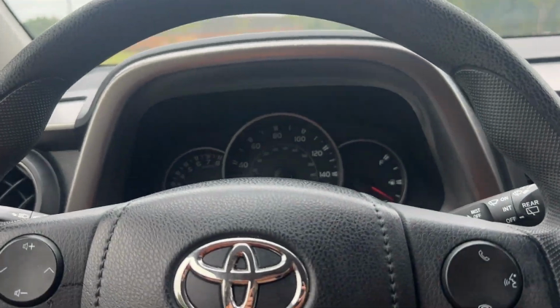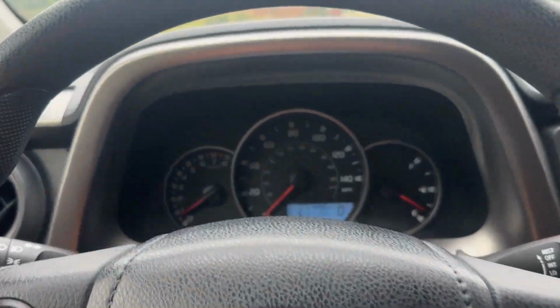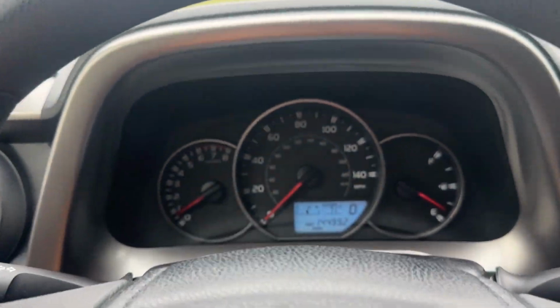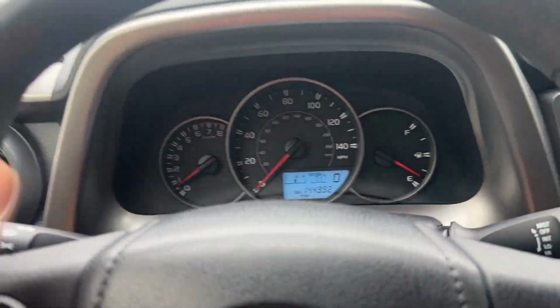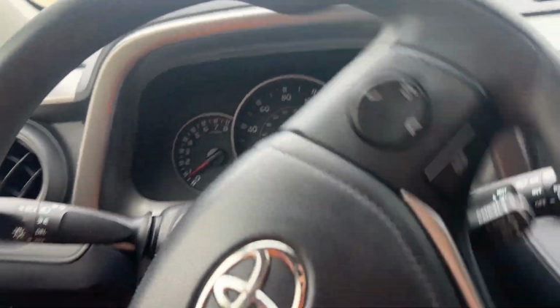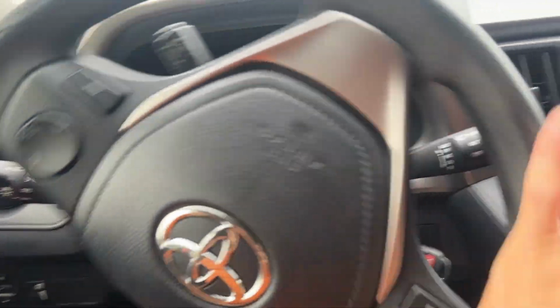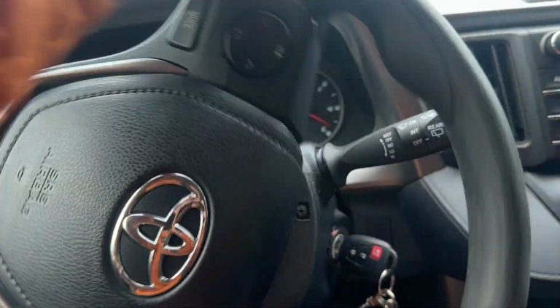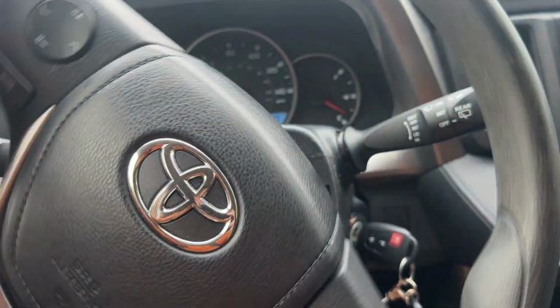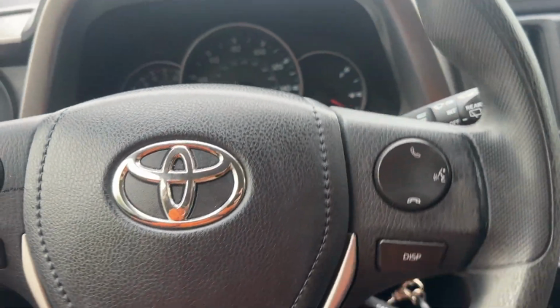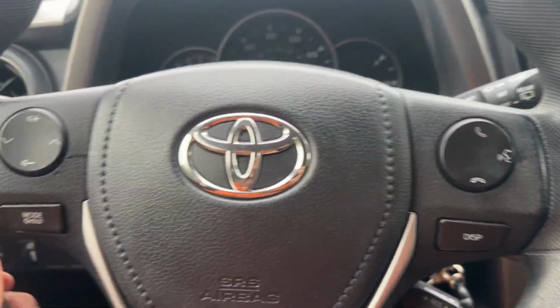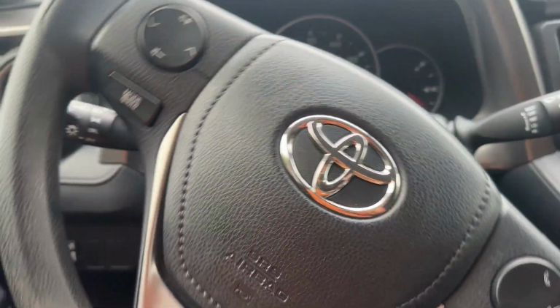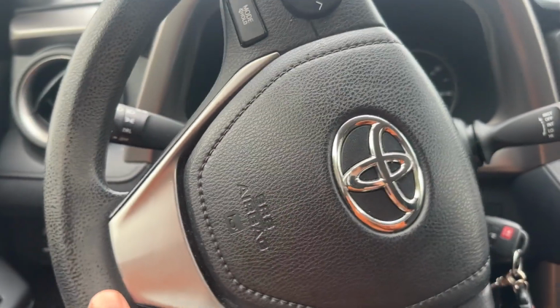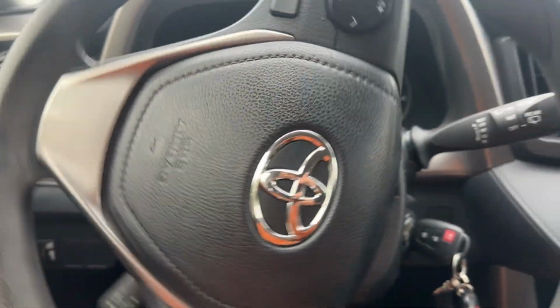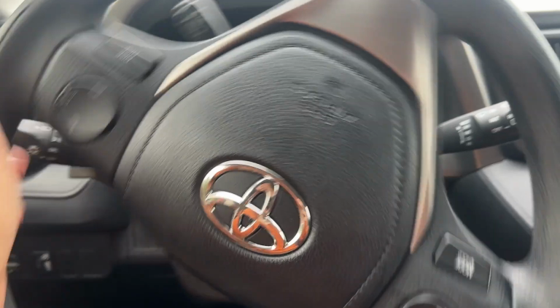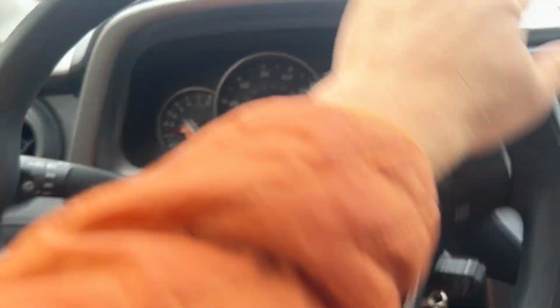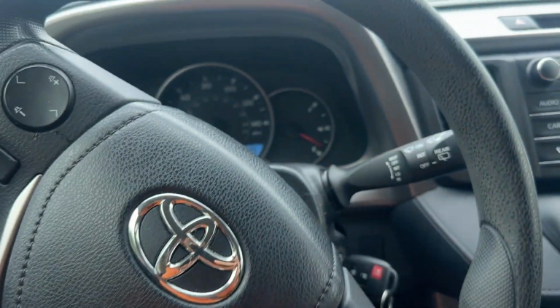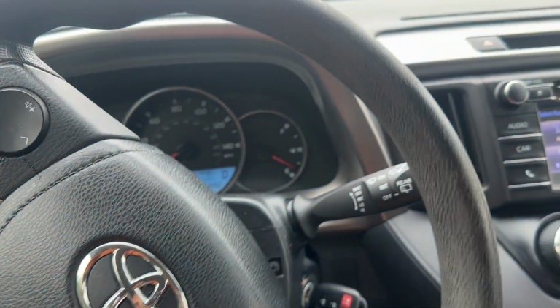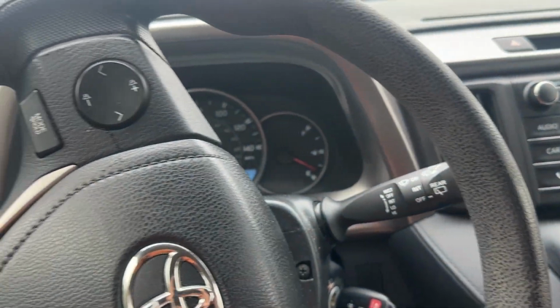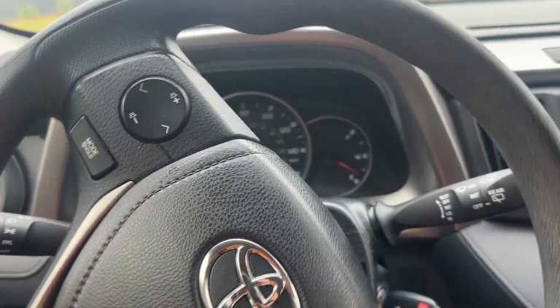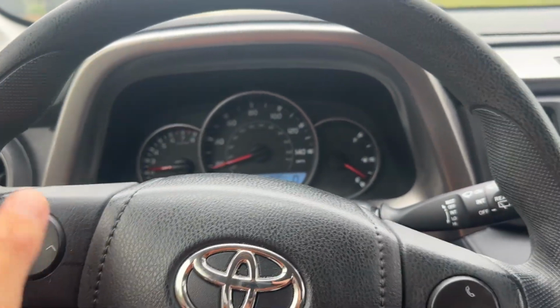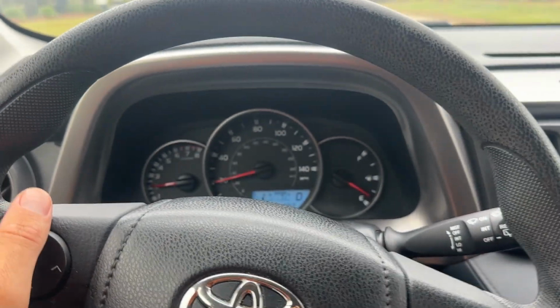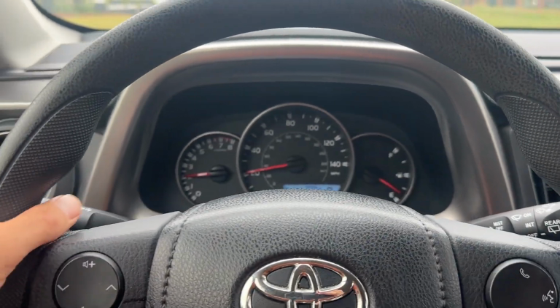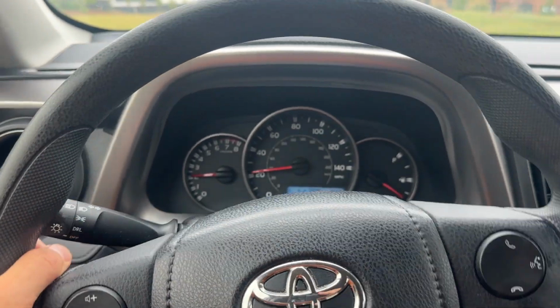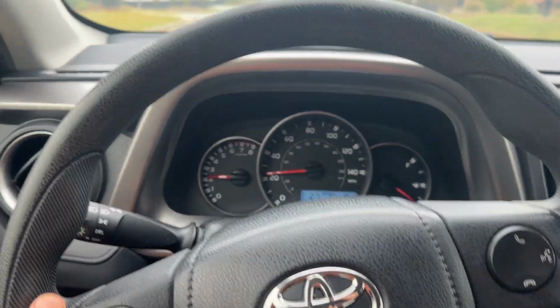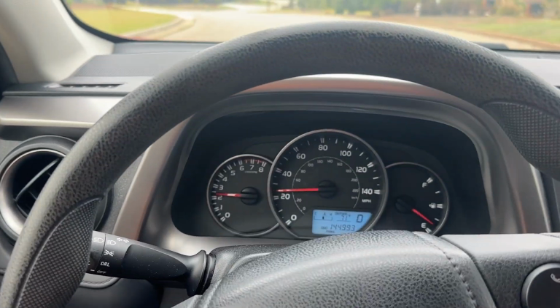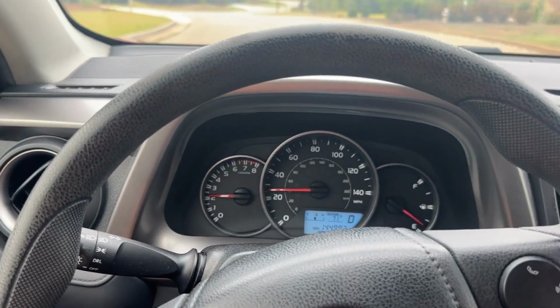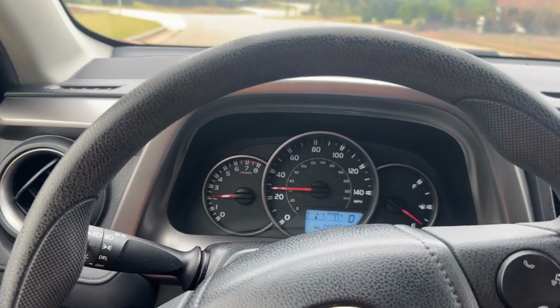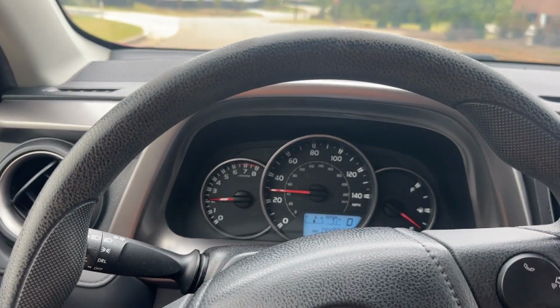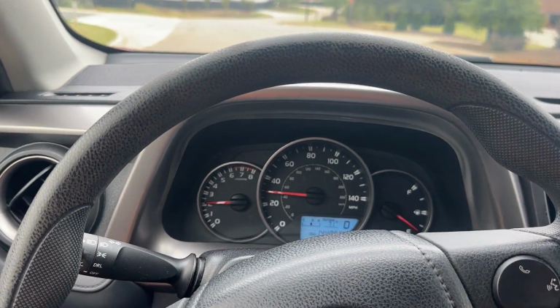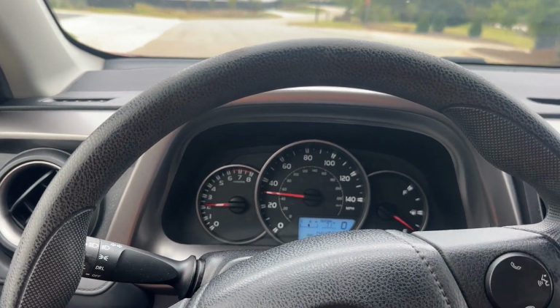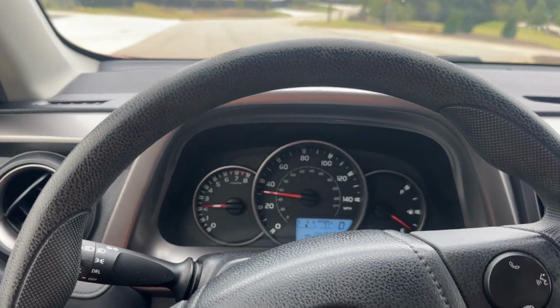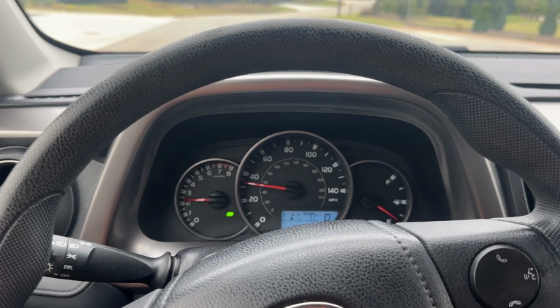Put it in drive. No check engine lights, none of that junk. I'll accelerate a little bit and then get on the brakes, just showing the drive's good.